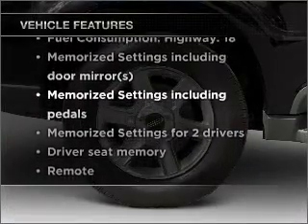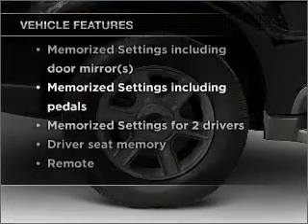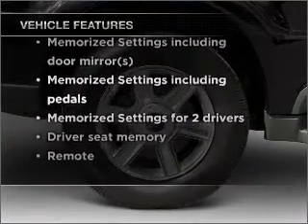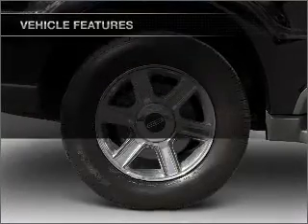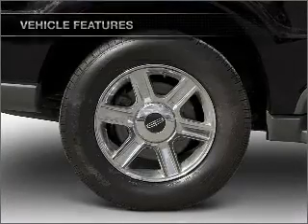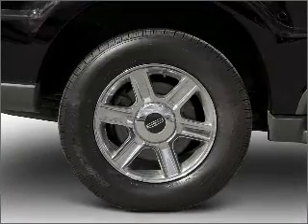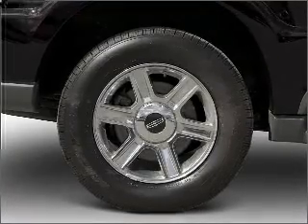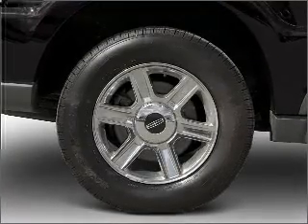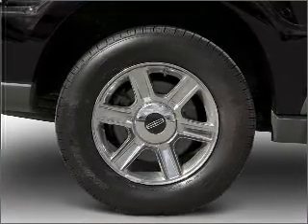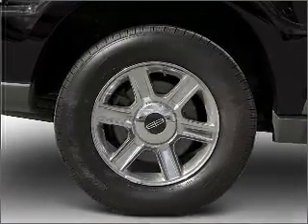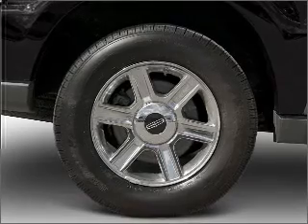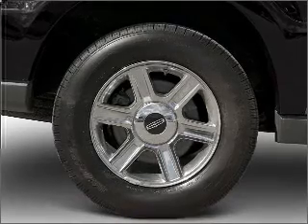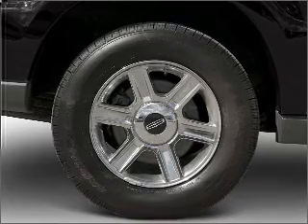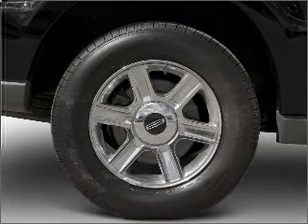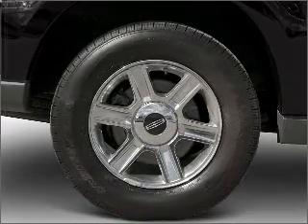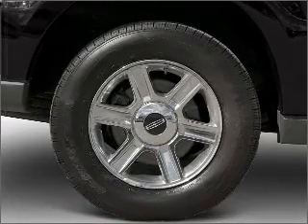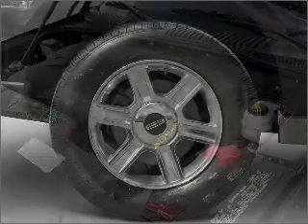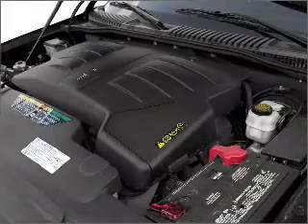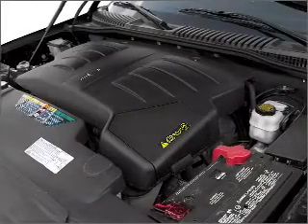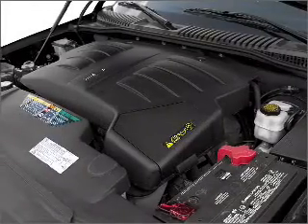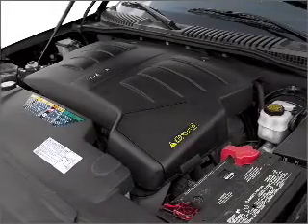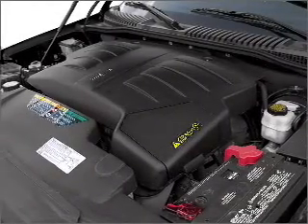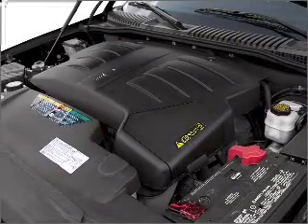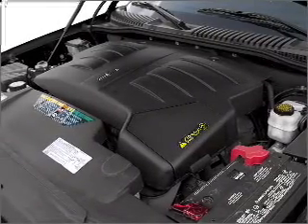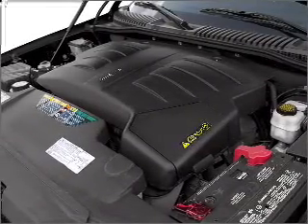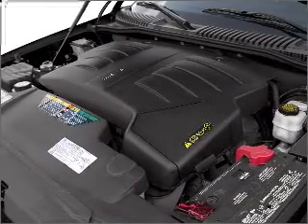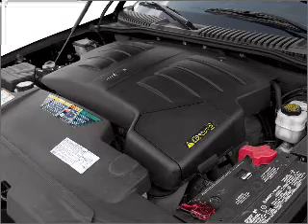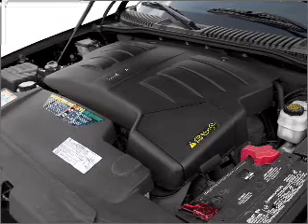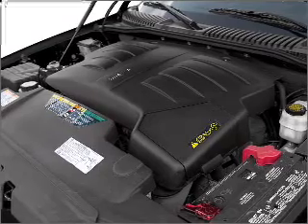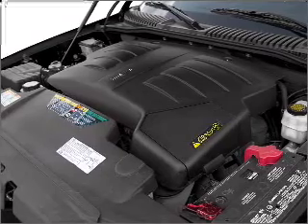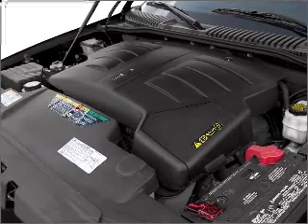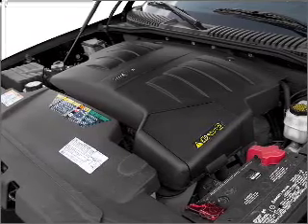Air conditioning. Power door locks. Power windows. Power steering. Cruise control. Power mirrors. An alarm system. An AM FM stereo with a CD player. An adjustable tilt steering wheel.